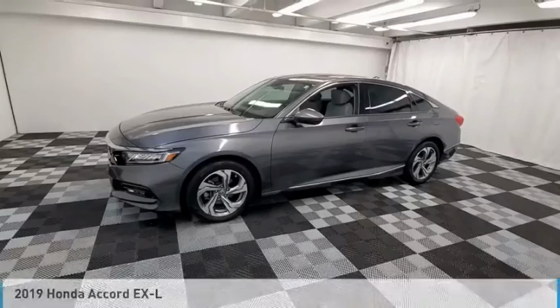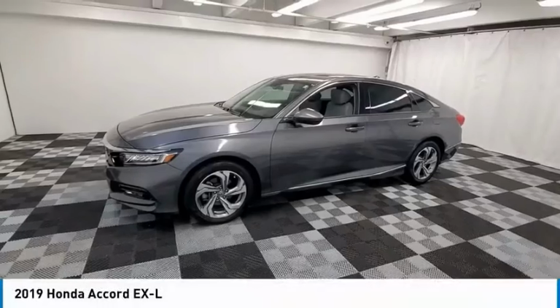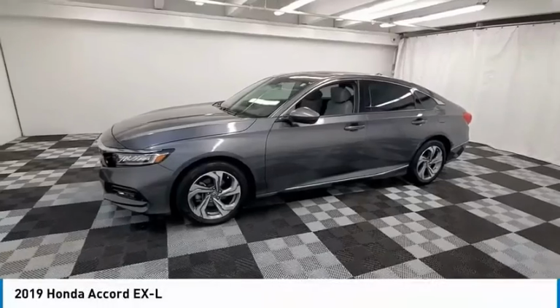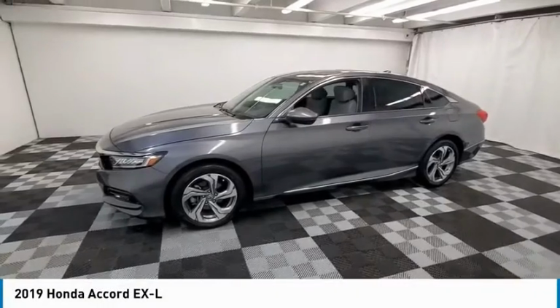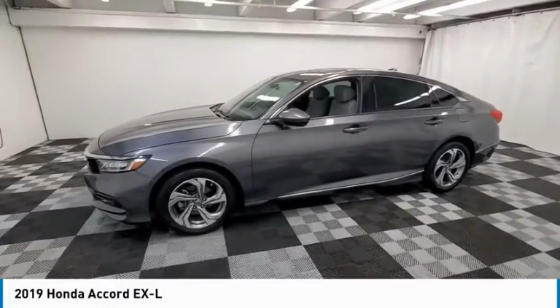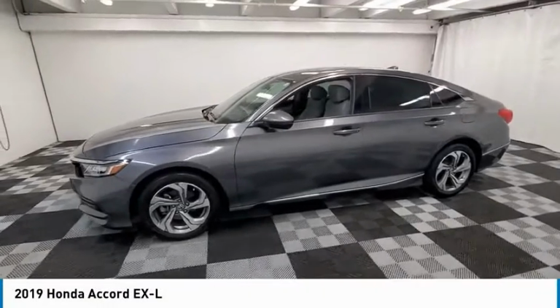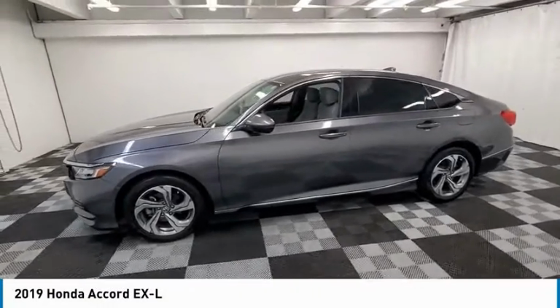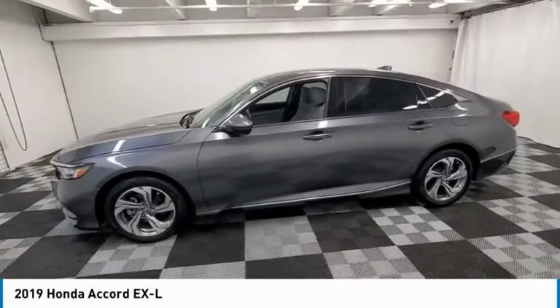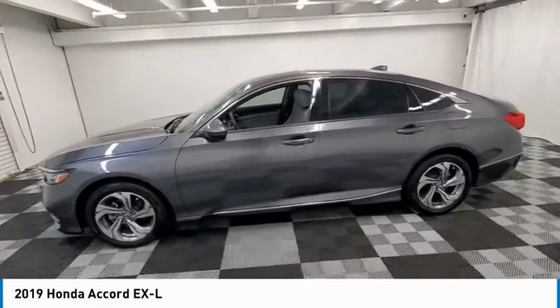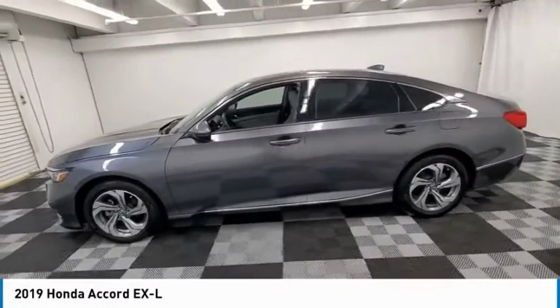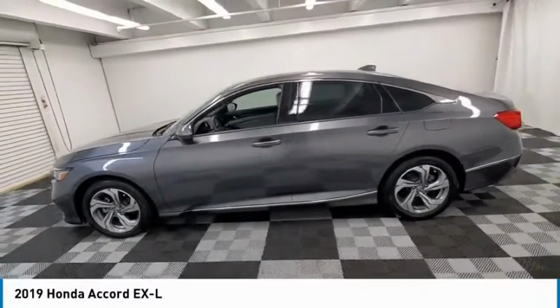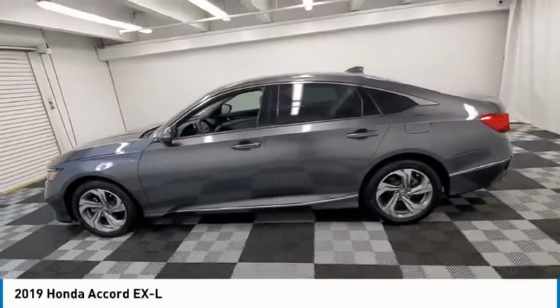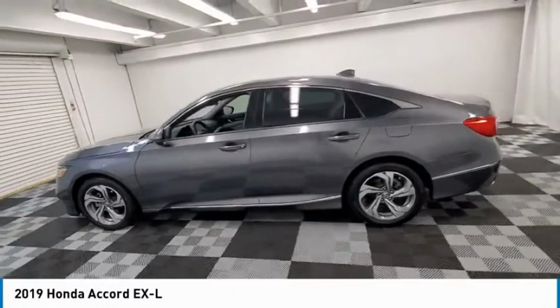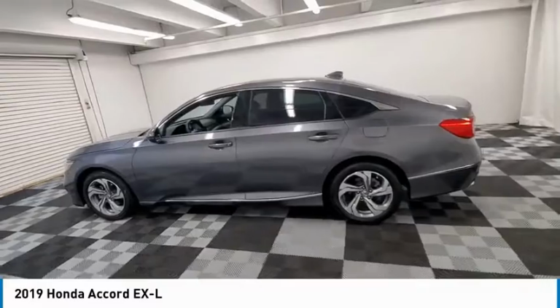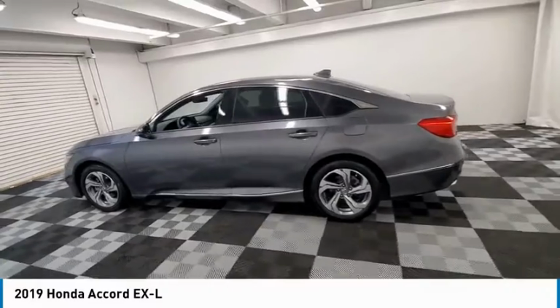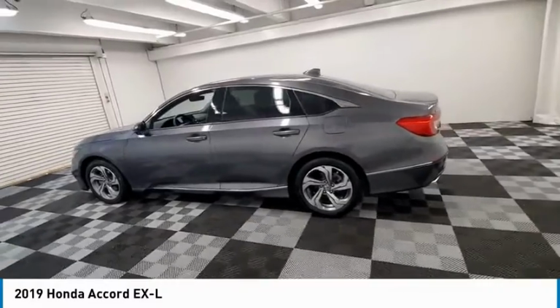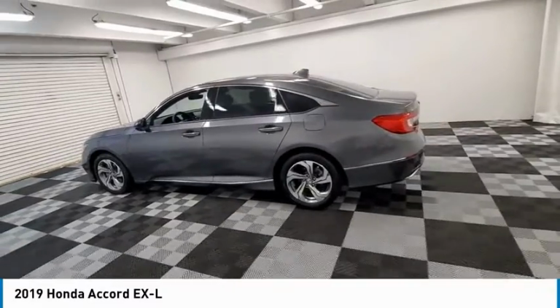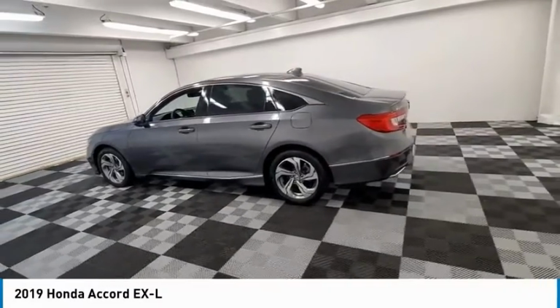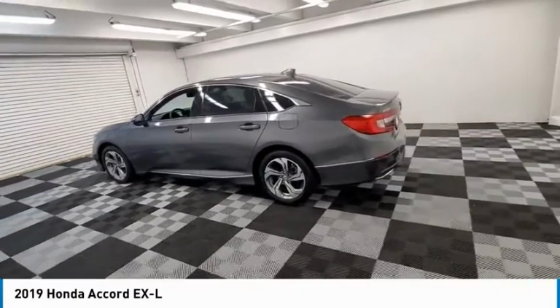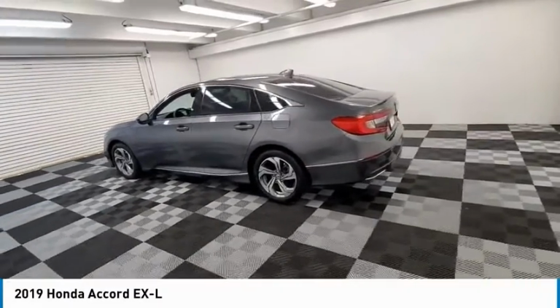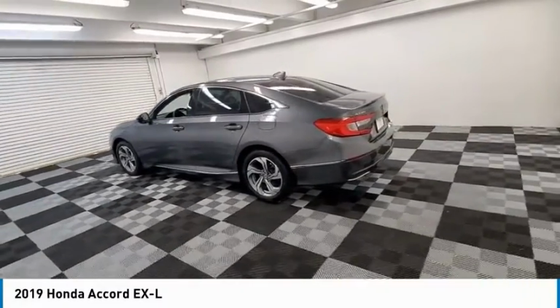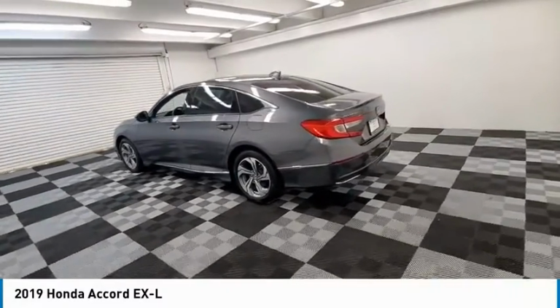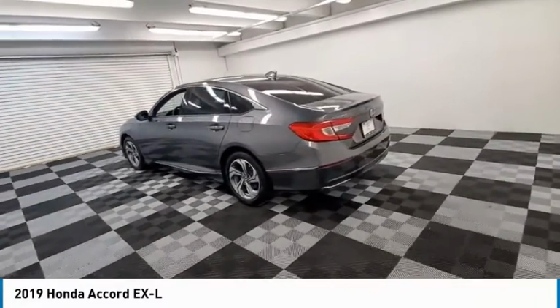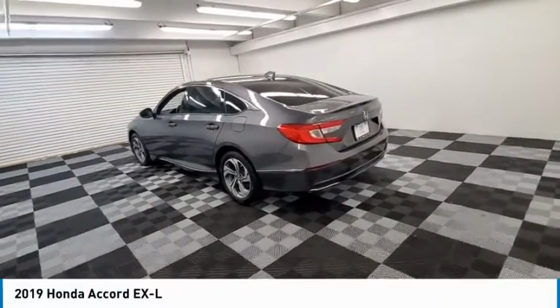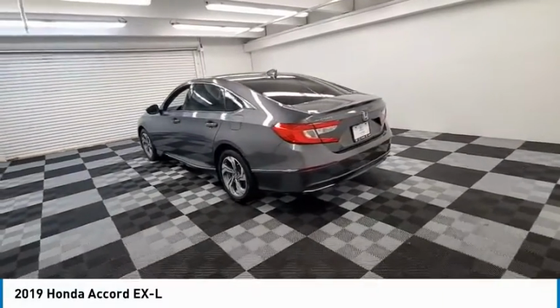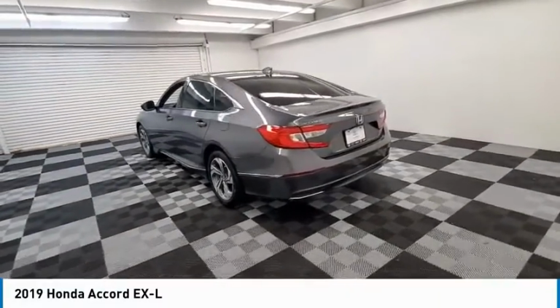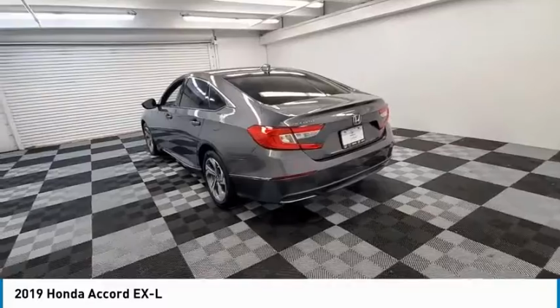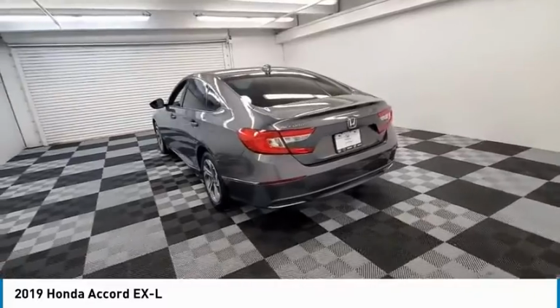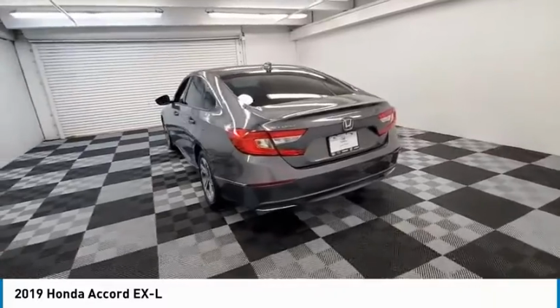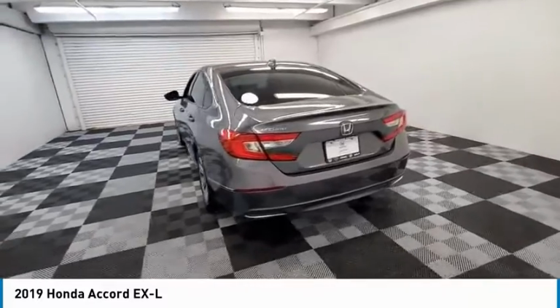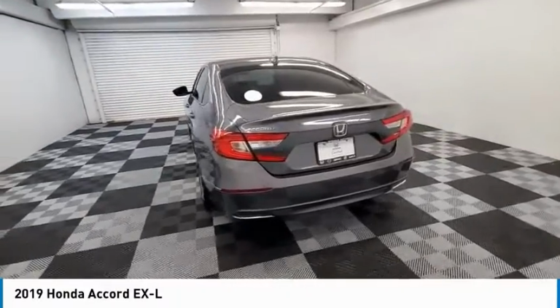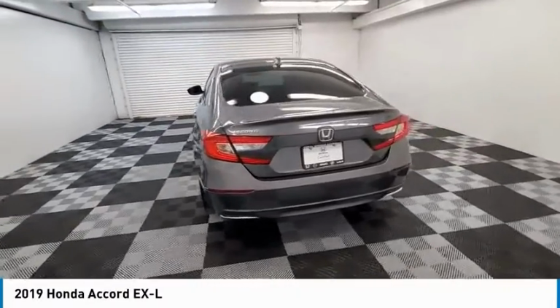Stop by and take a look at the 2019 Accord. Ingeniously simple, yet overflowing with luxury and technological creativity. All that and more in the Accord.